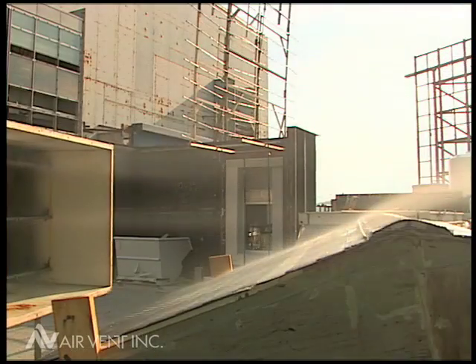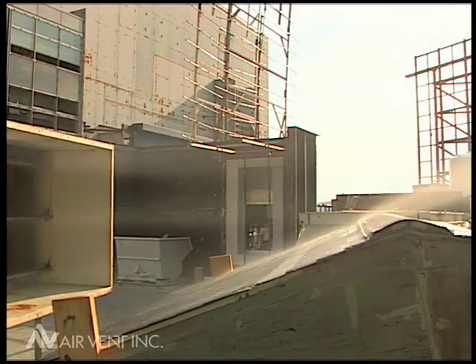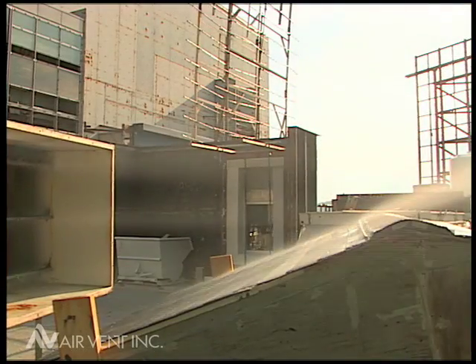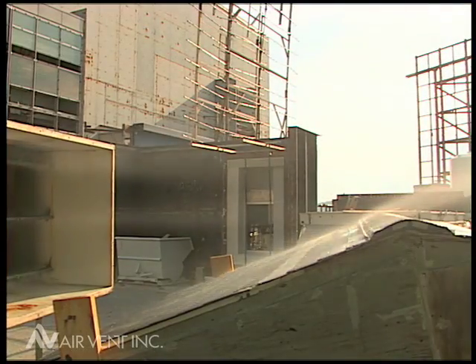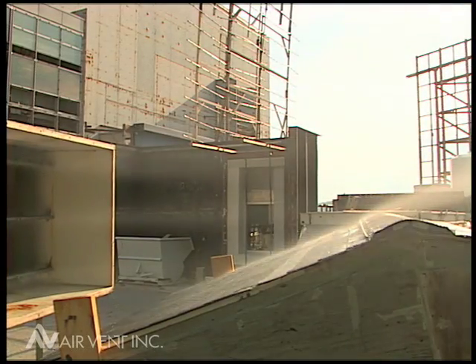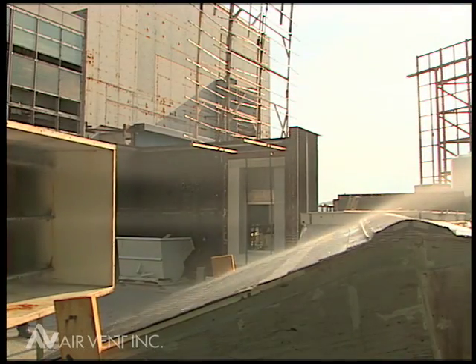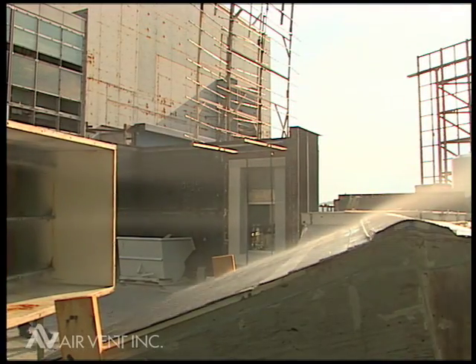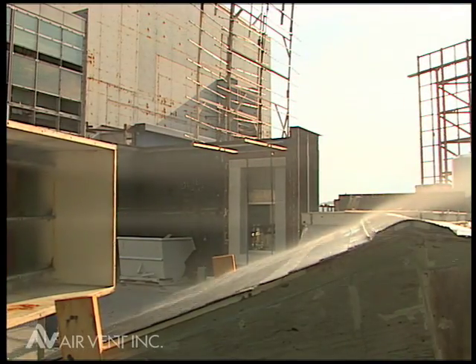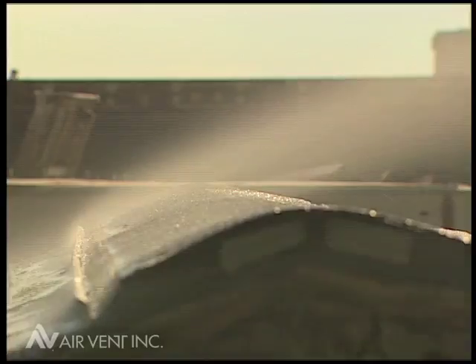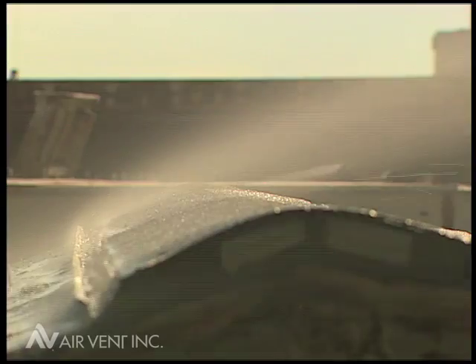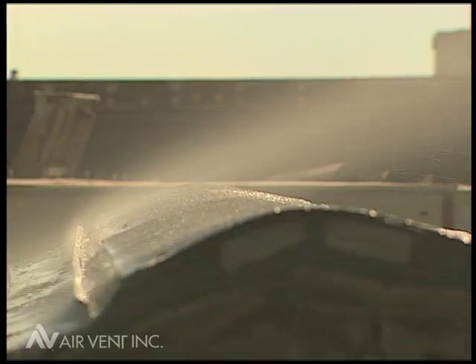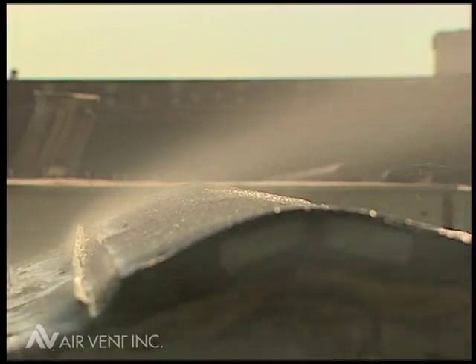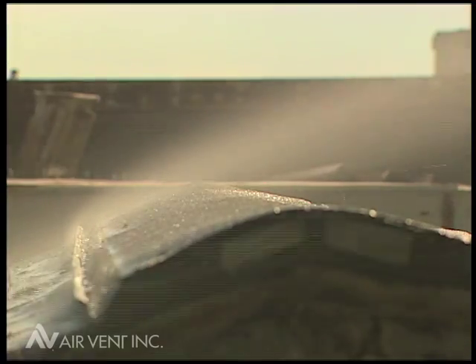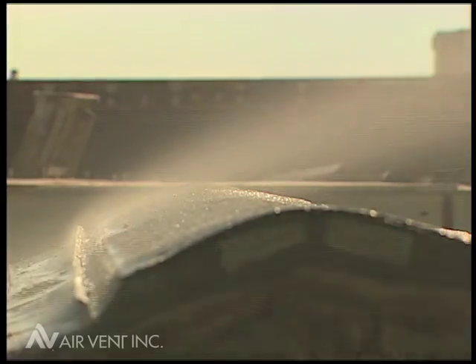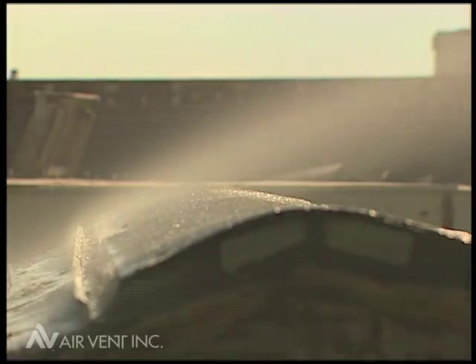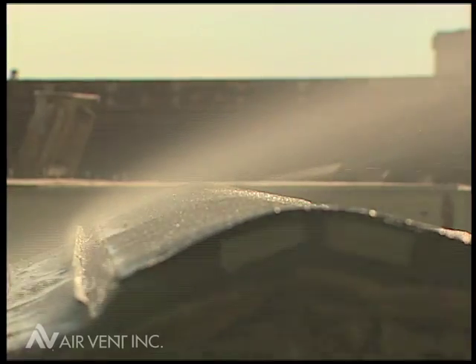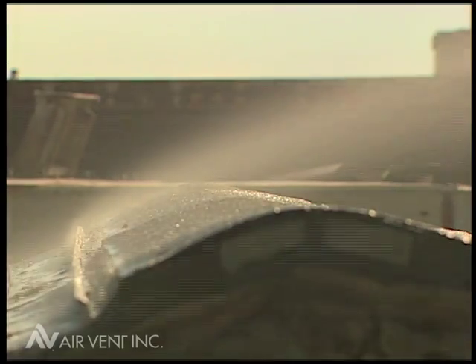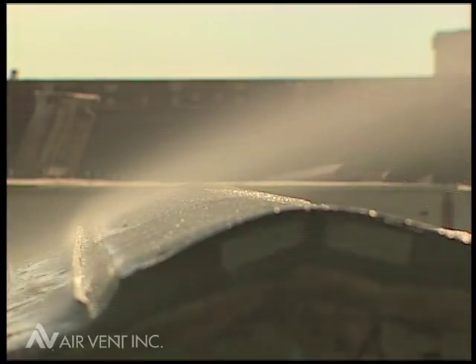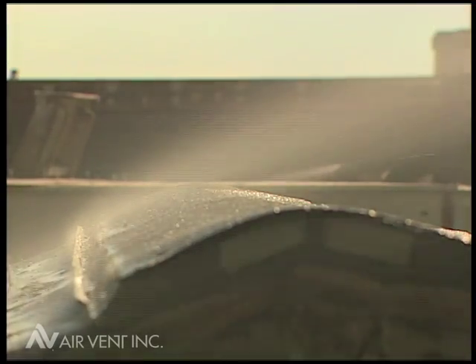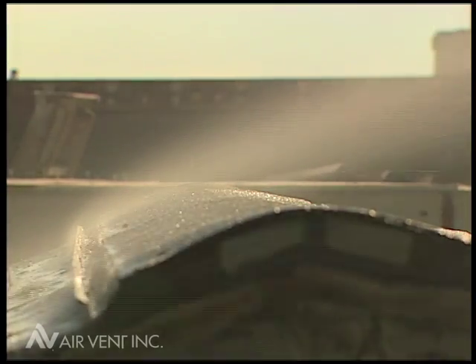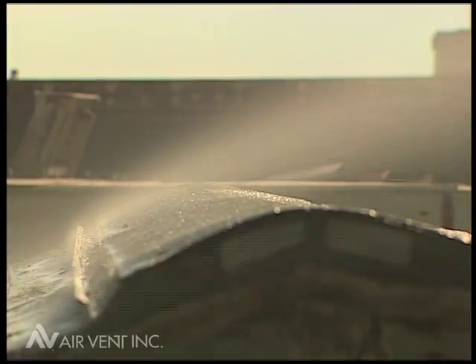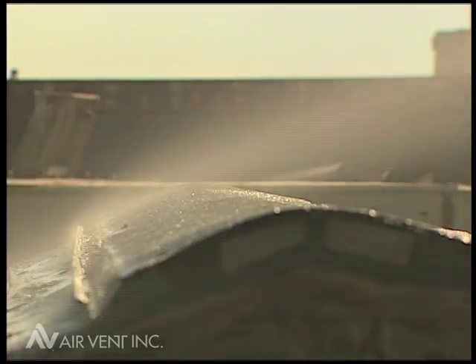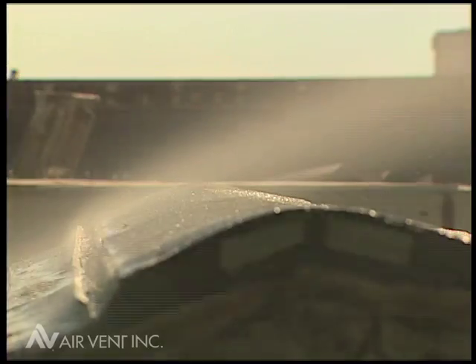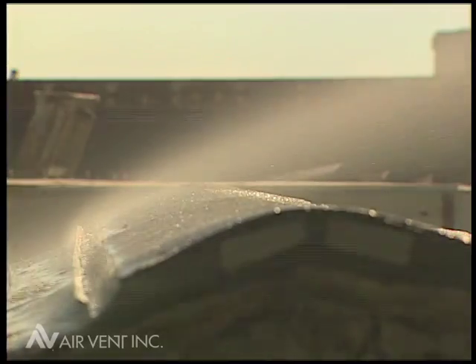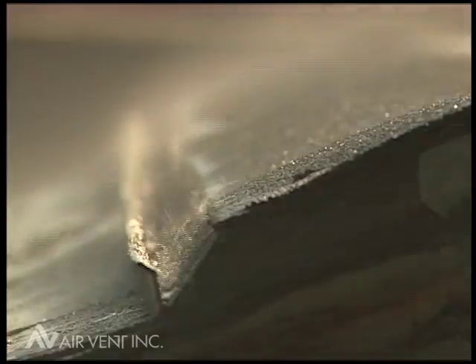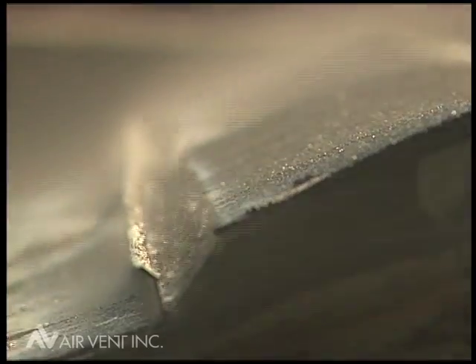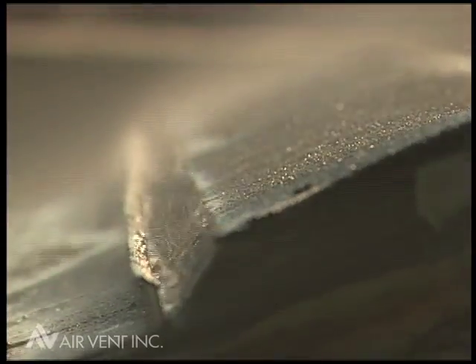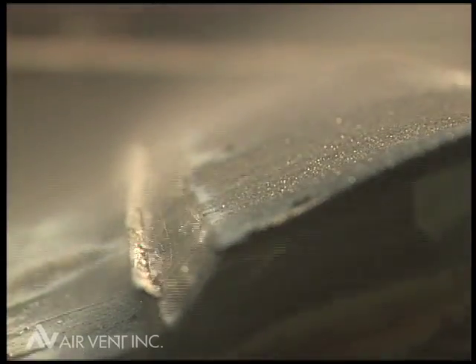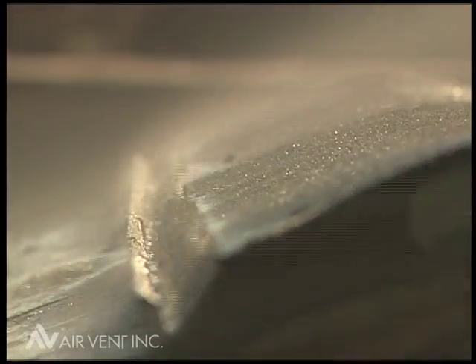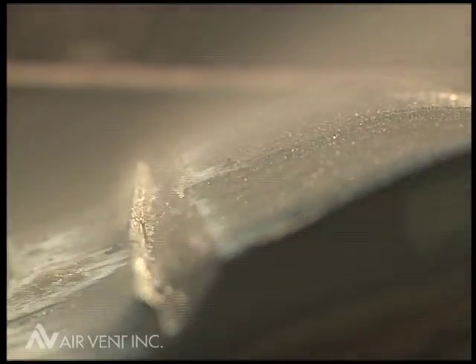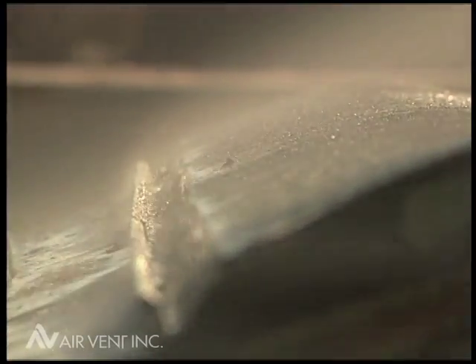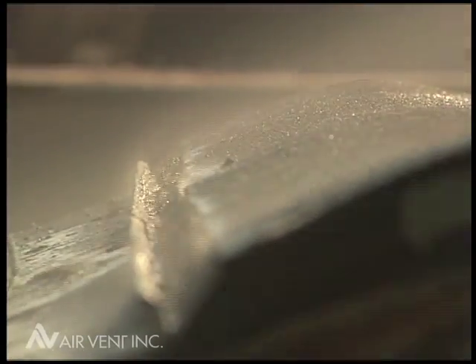The test footage of Shingo Vent 2 clearly shows how the external baffle deflects the wind over the vent, protecting the attic from rain infiltration, even in 110 mile per hour wind speeds.